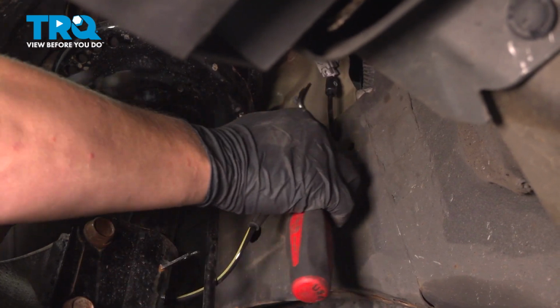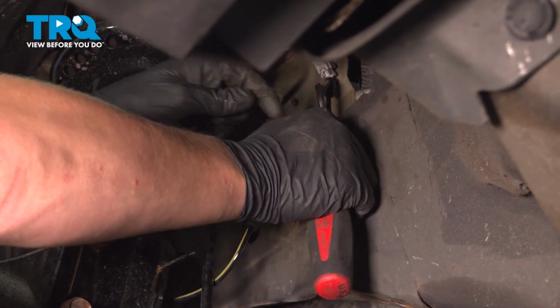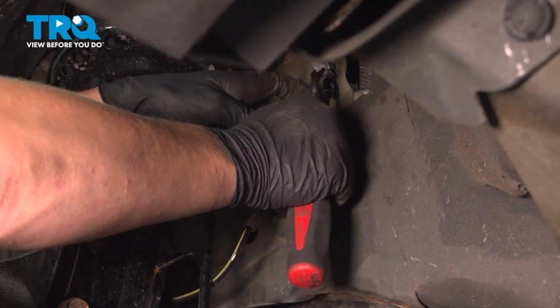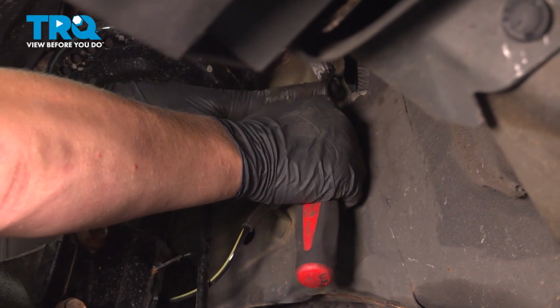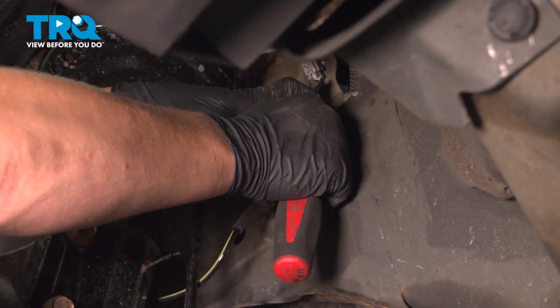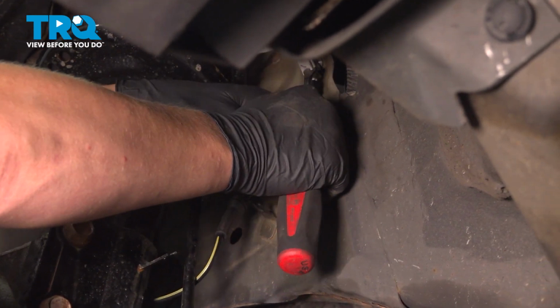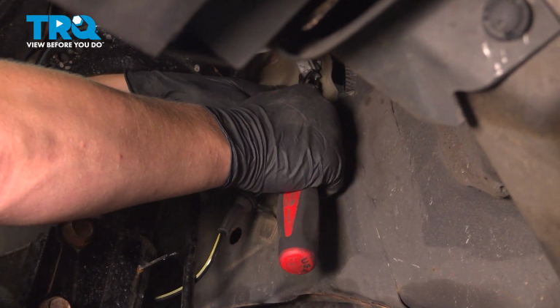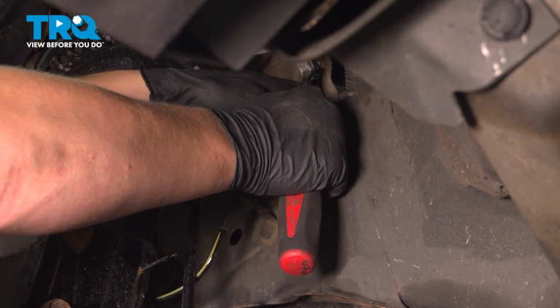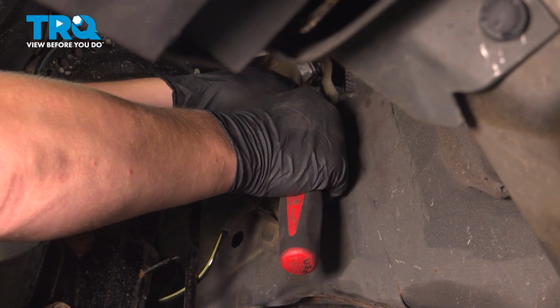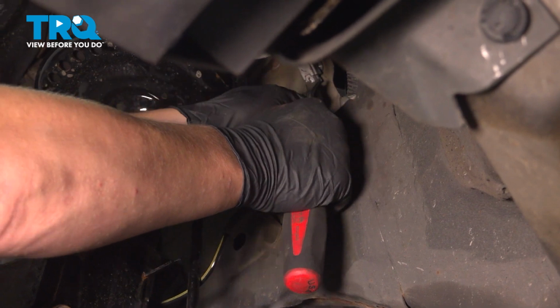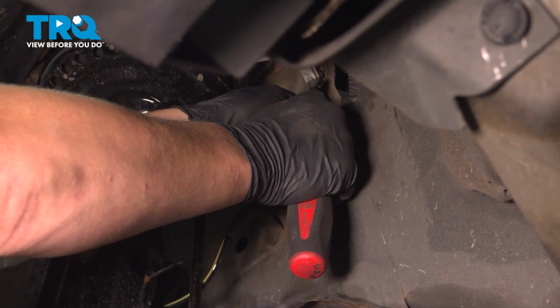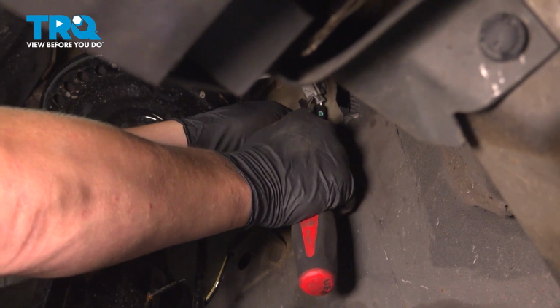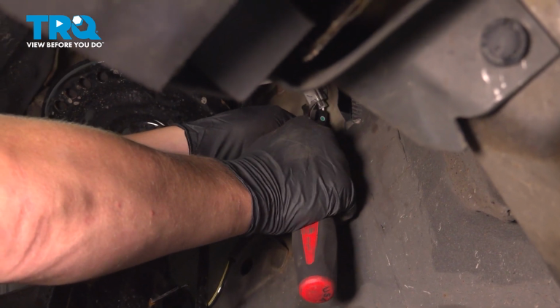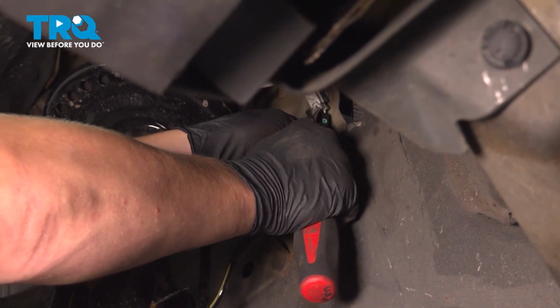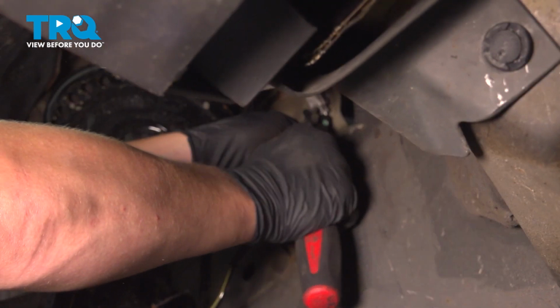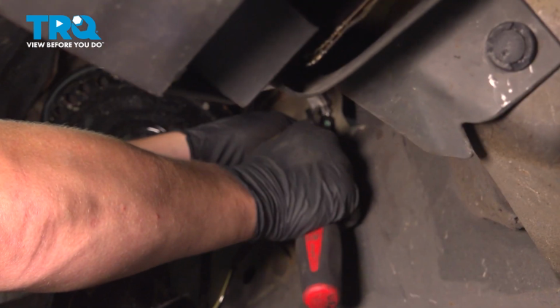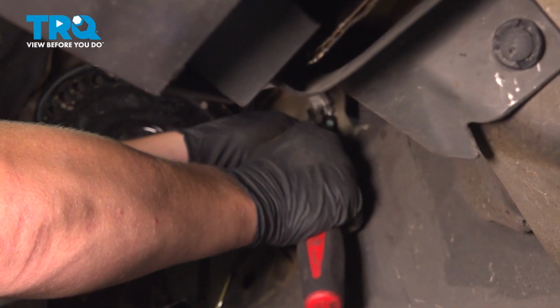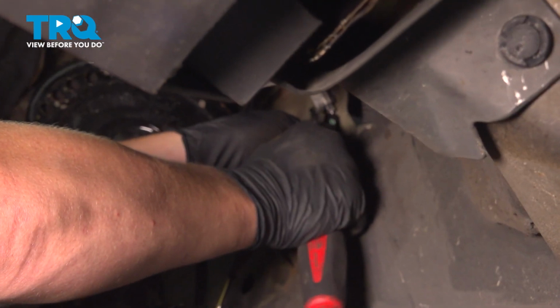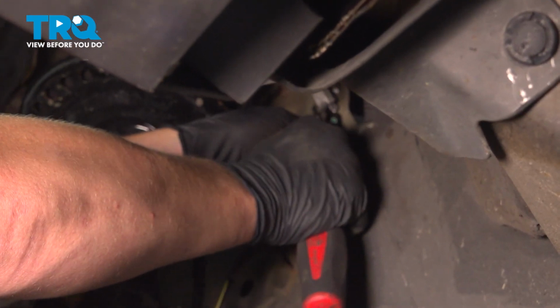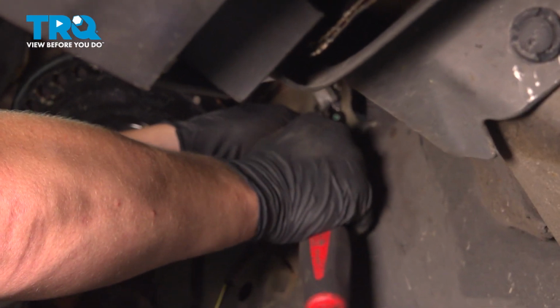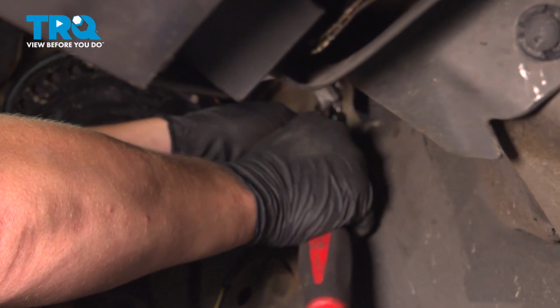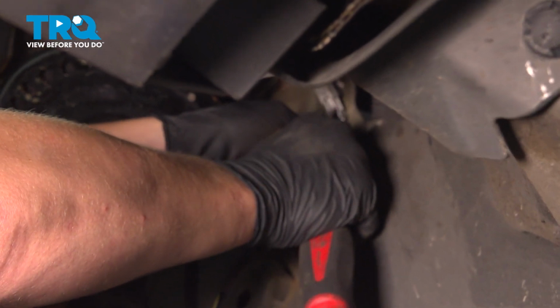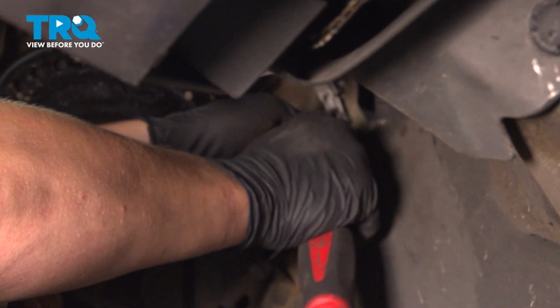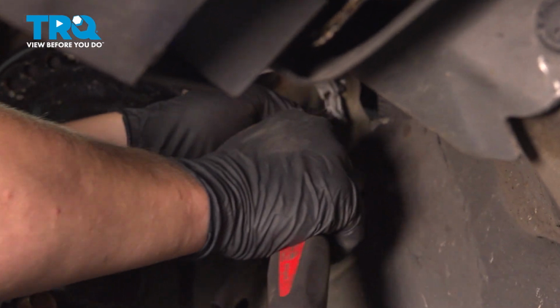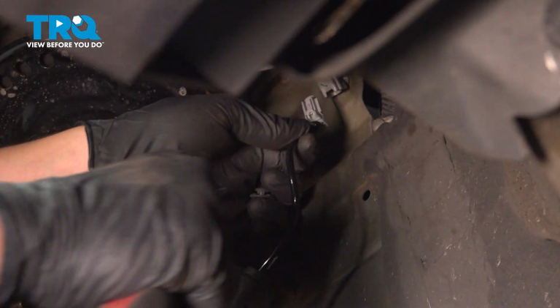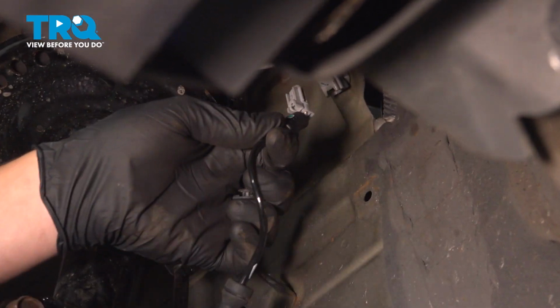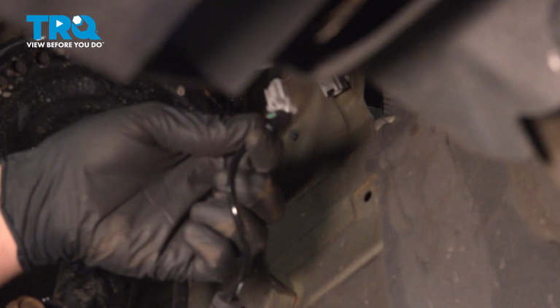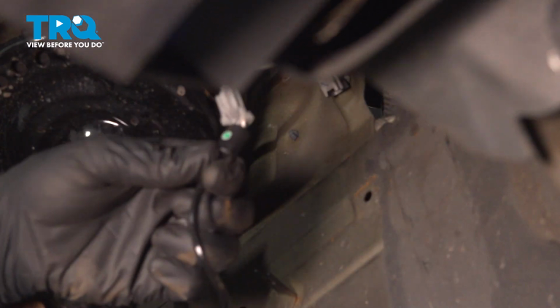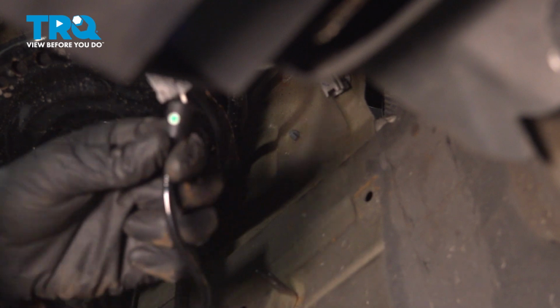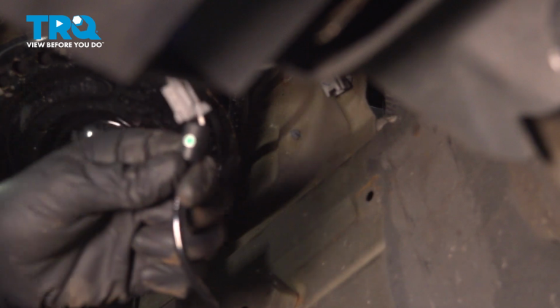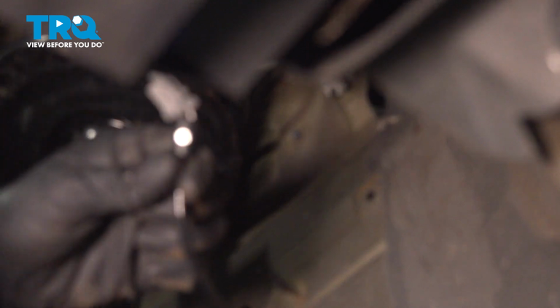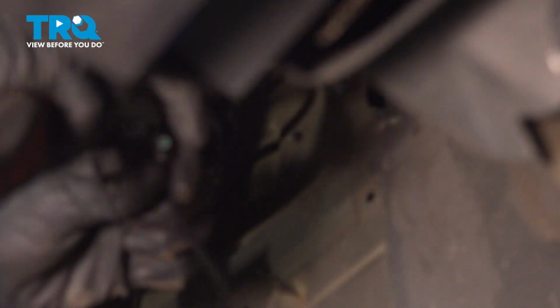I'm going to use this as a pick. Push on the little button right here and remove the wheel speed sensor.